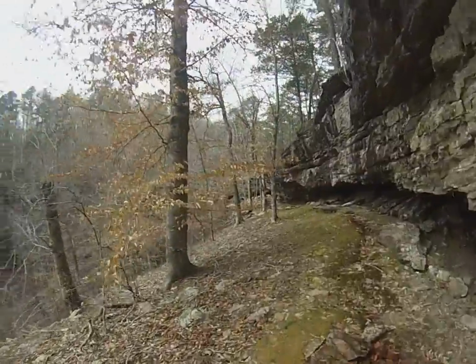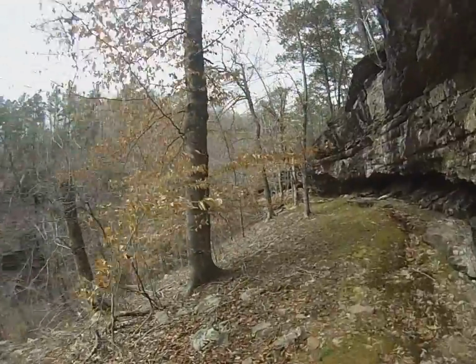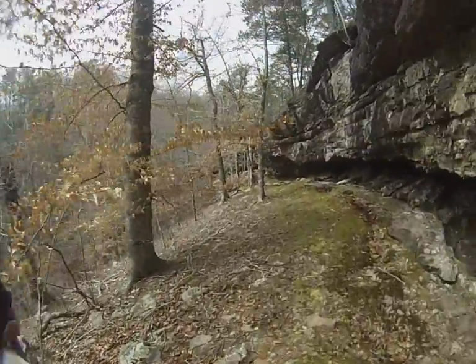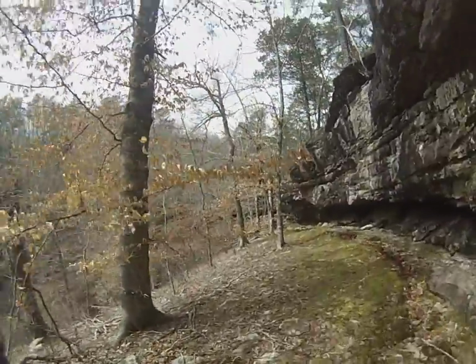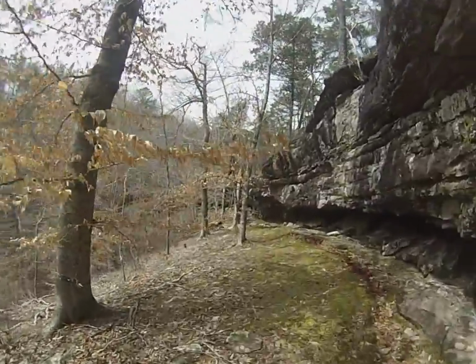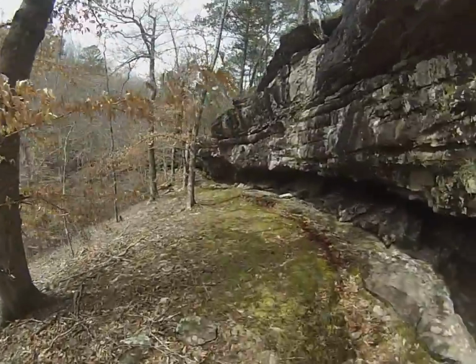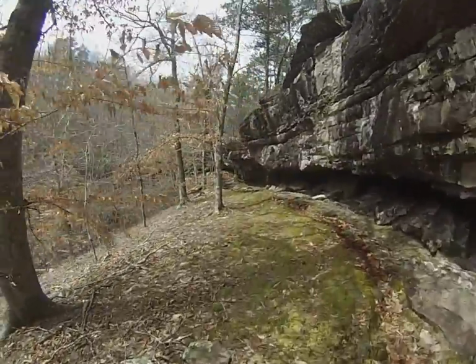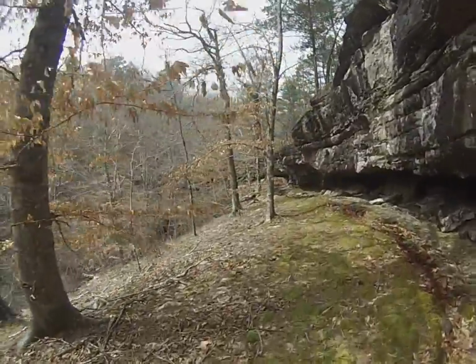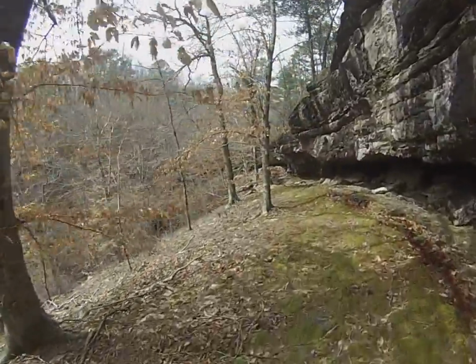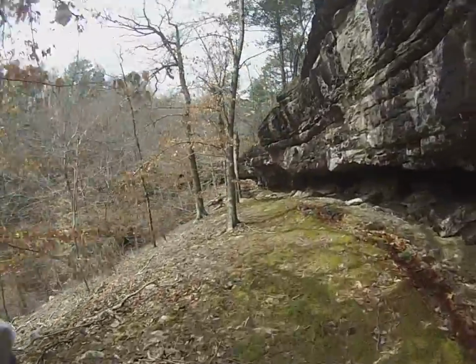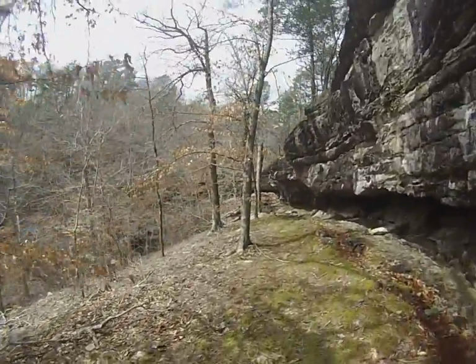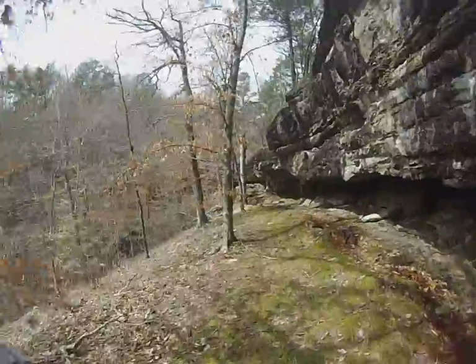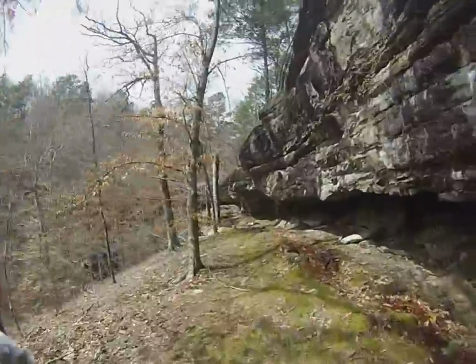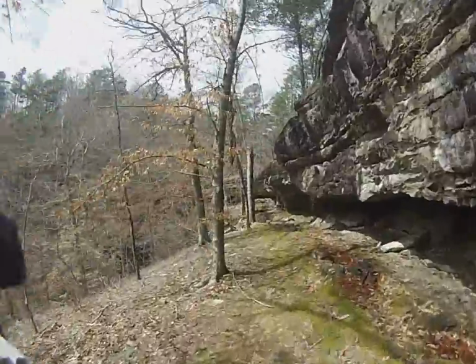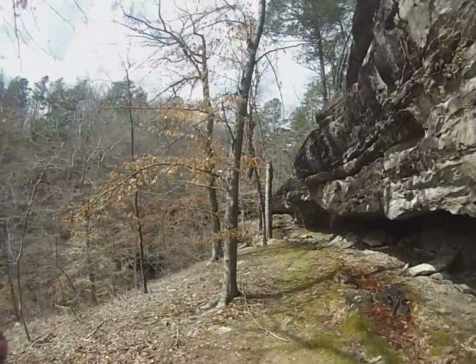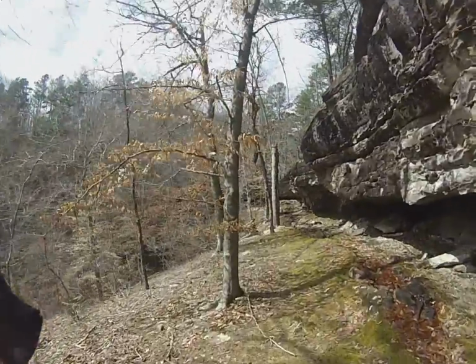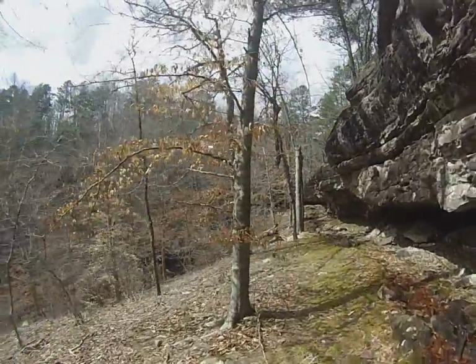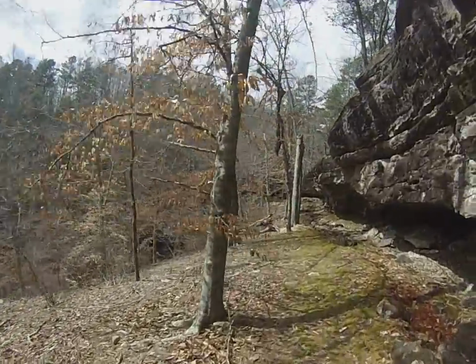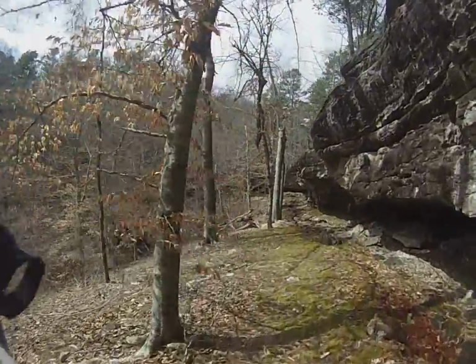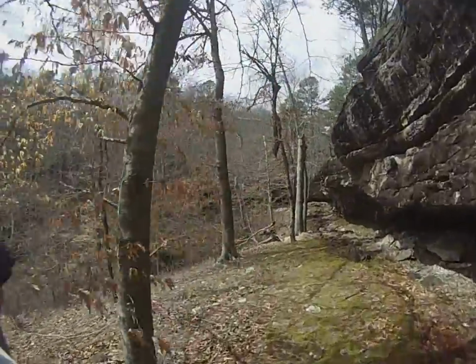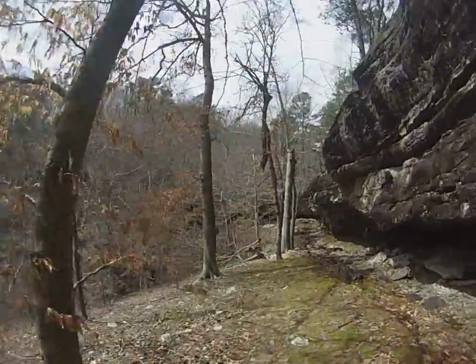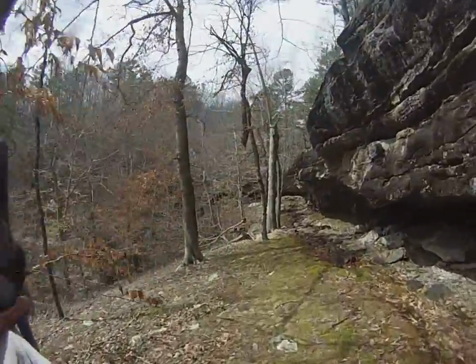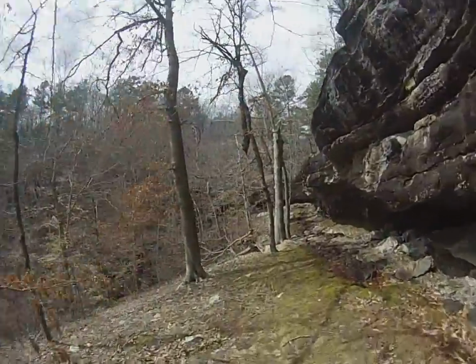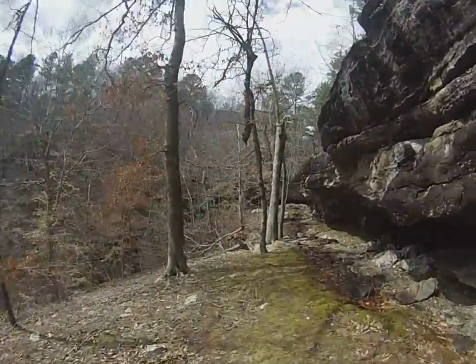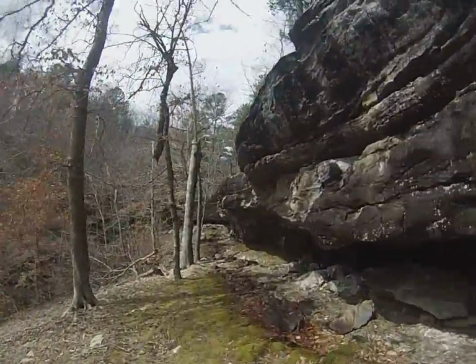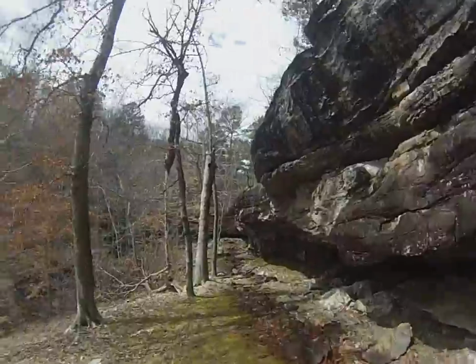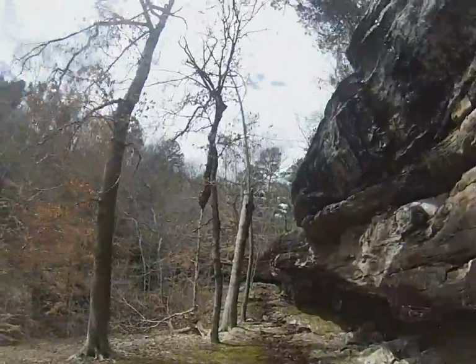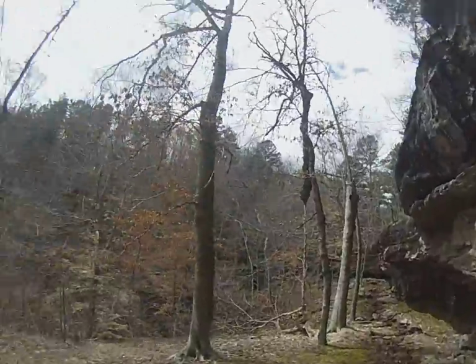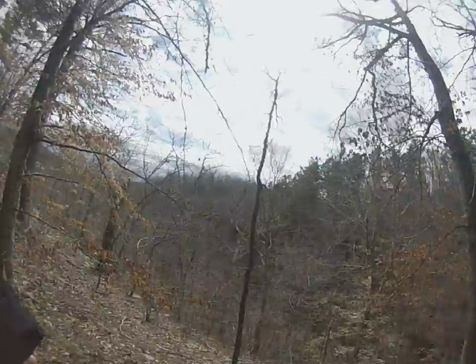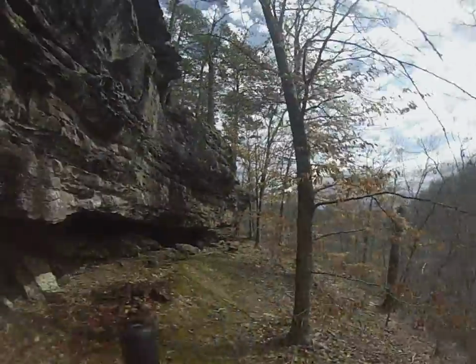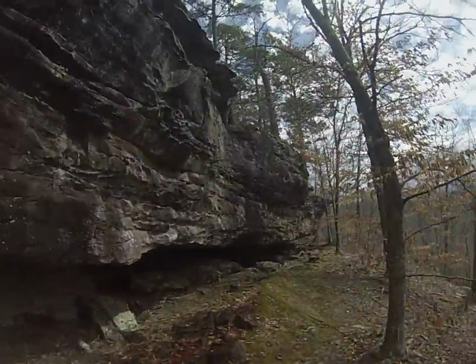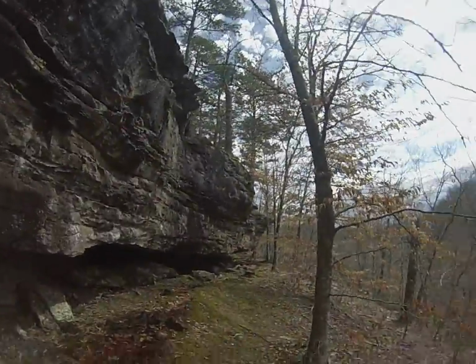I'm going to the lower part, below the upper part of McClure Falls and the top of the lower part of McClure Falls. I'm following the bluff line from where I came down.